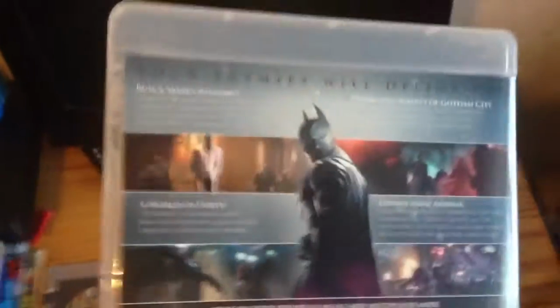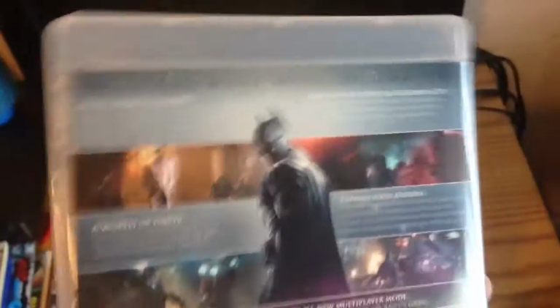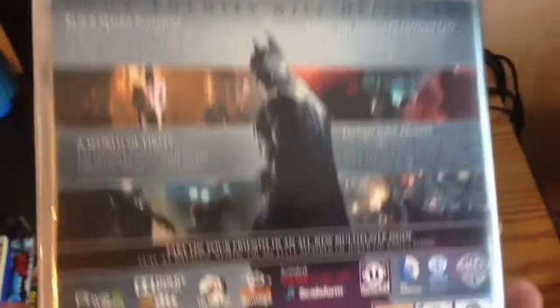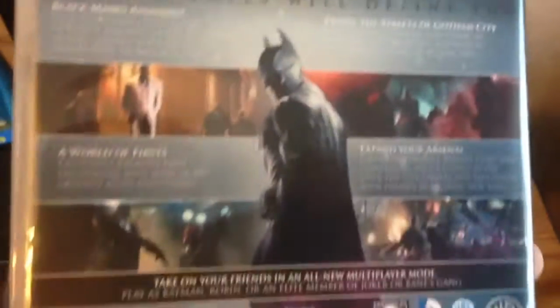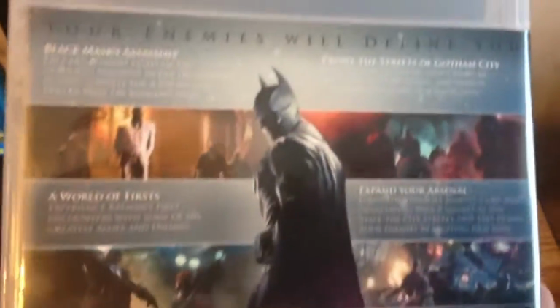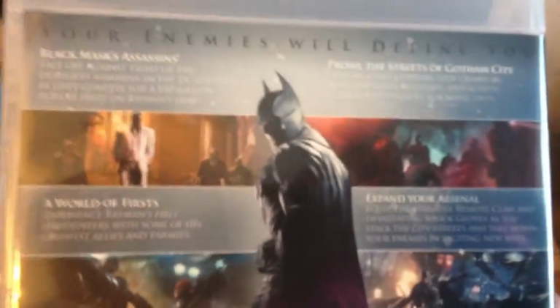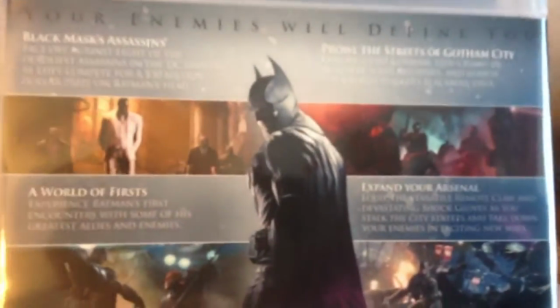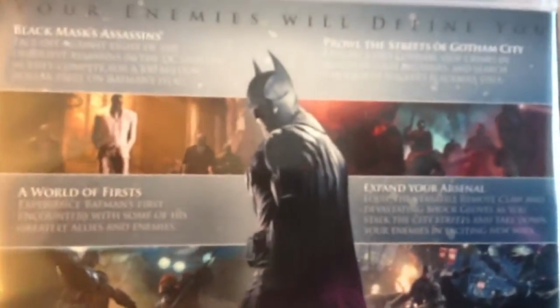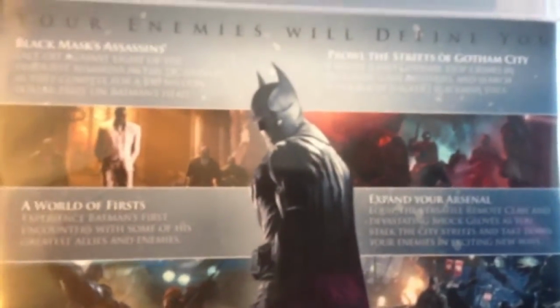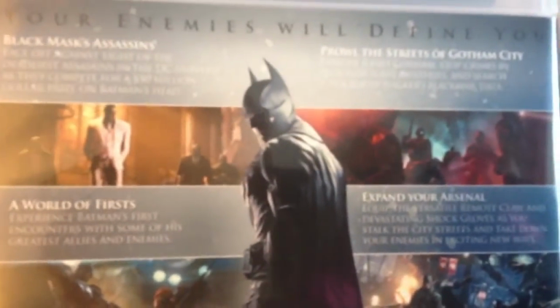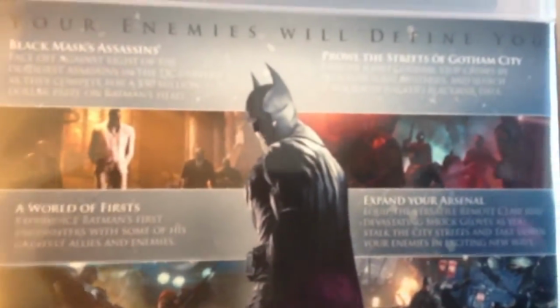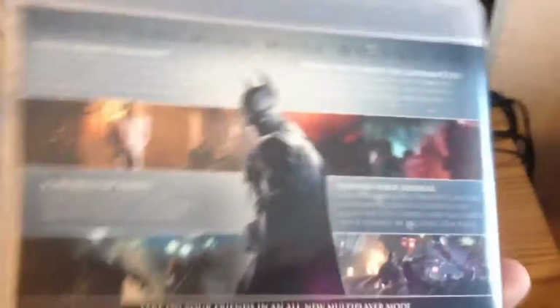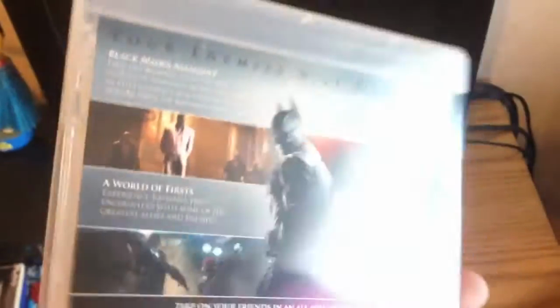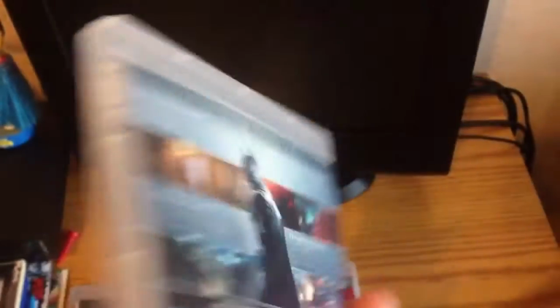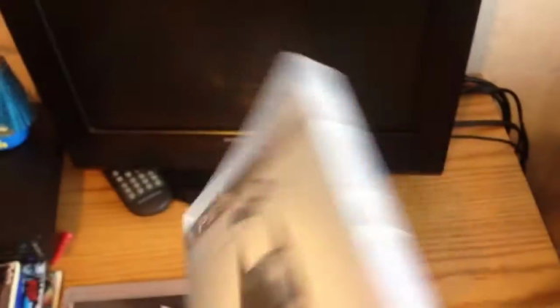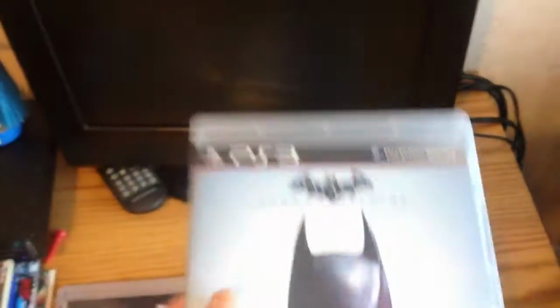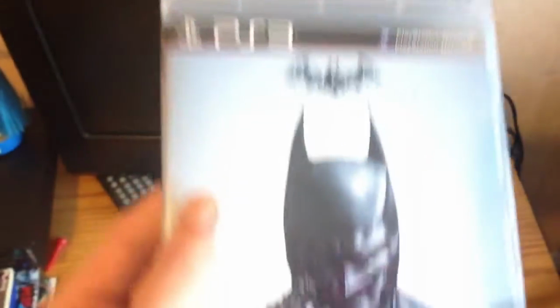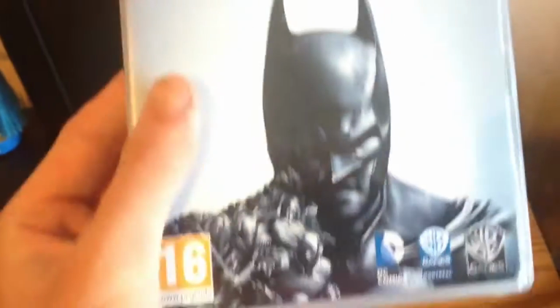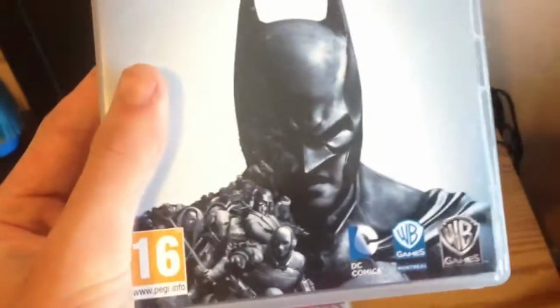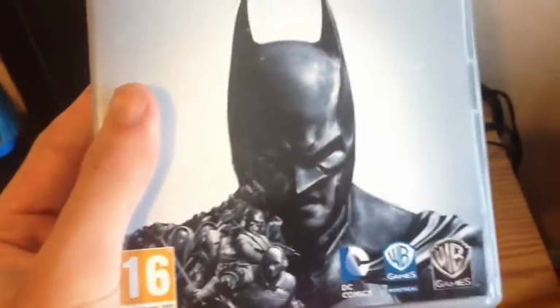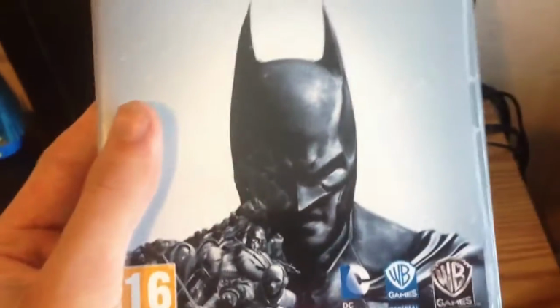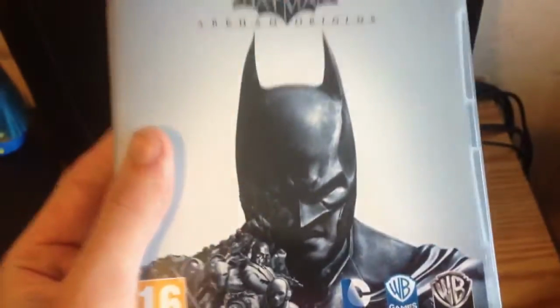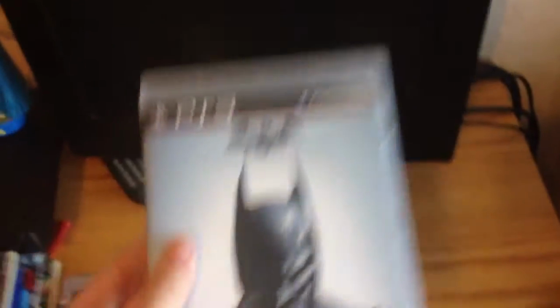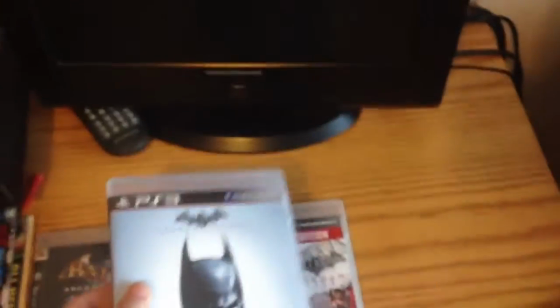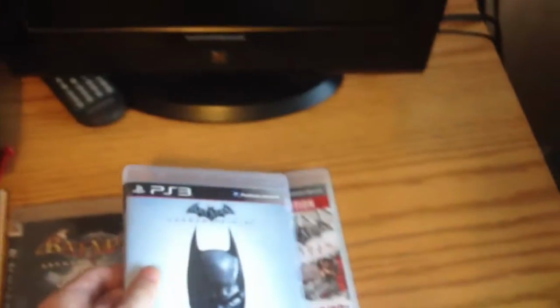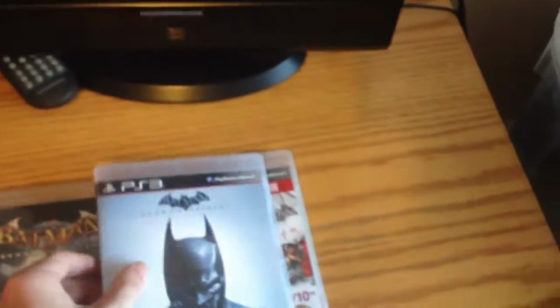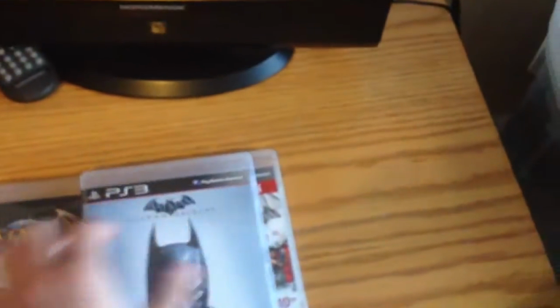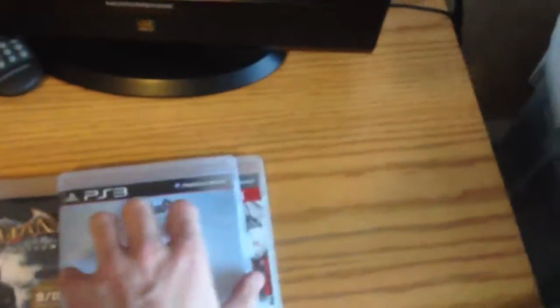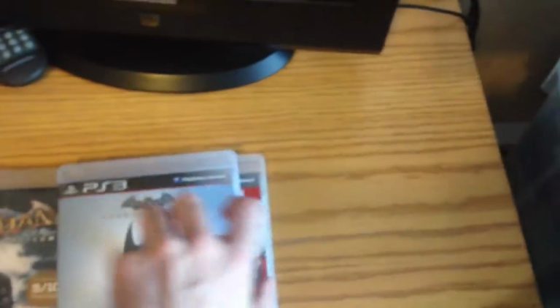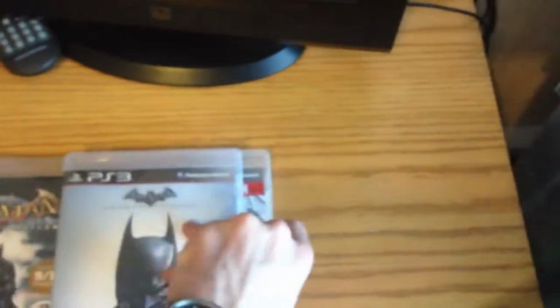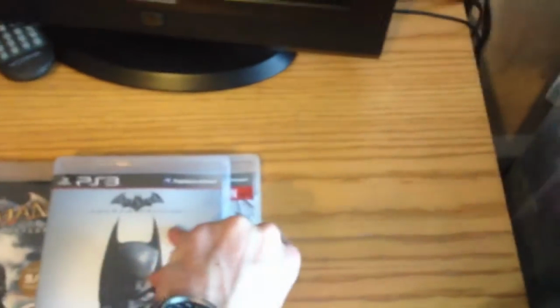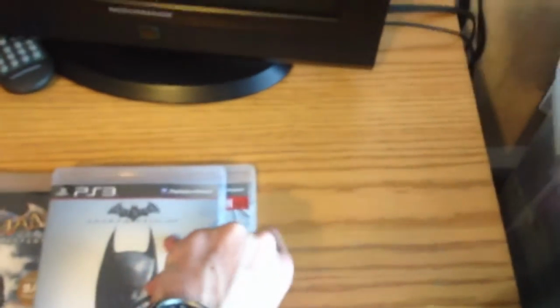Love this game. It's a different actor this time doing the voice of Batman — not Kevin Conroy, but Roger Craig Smith this time, because it's a younger version of Batman.